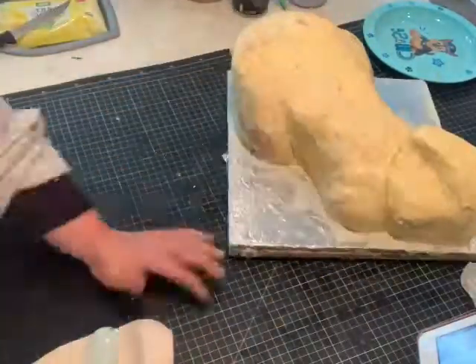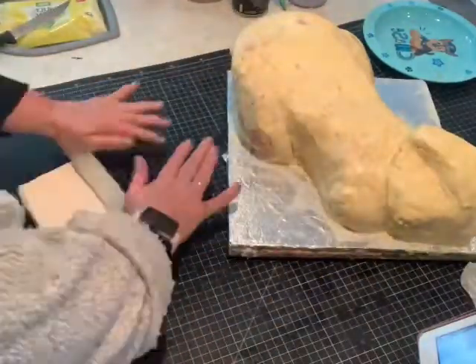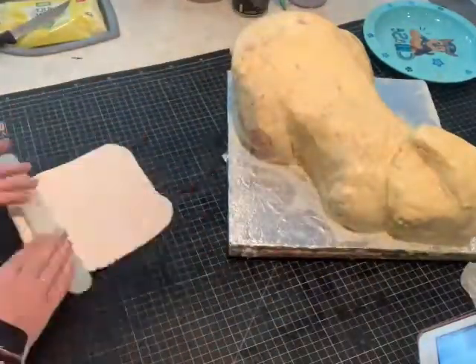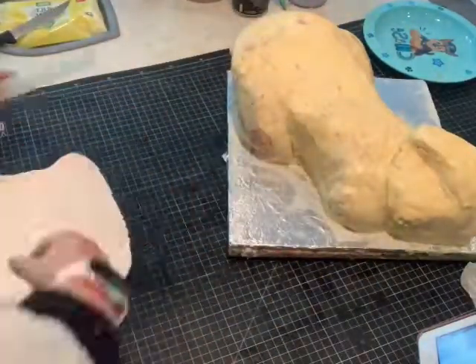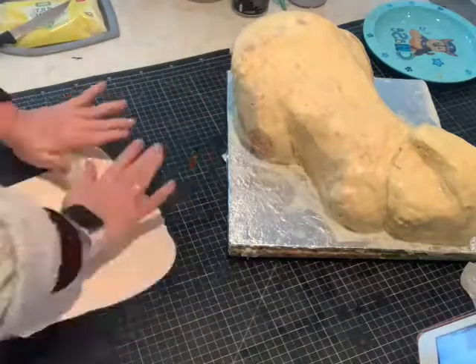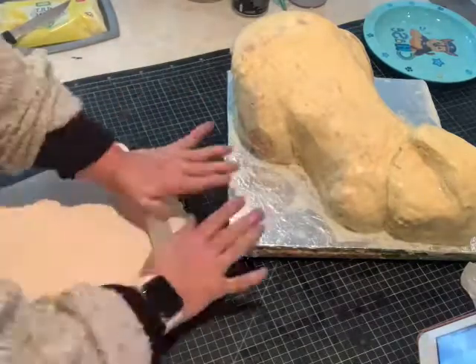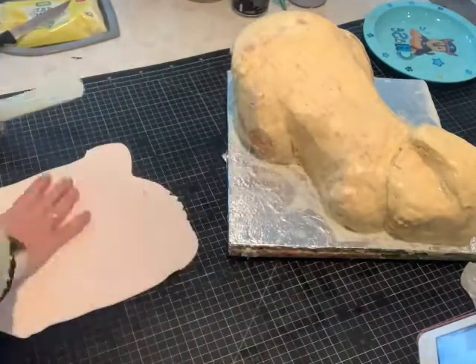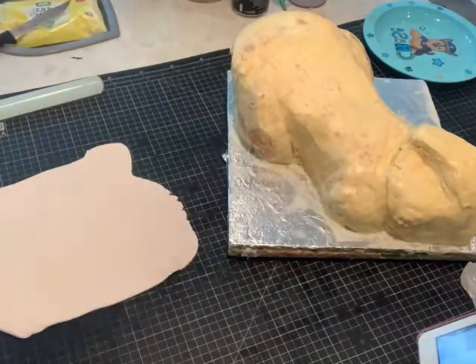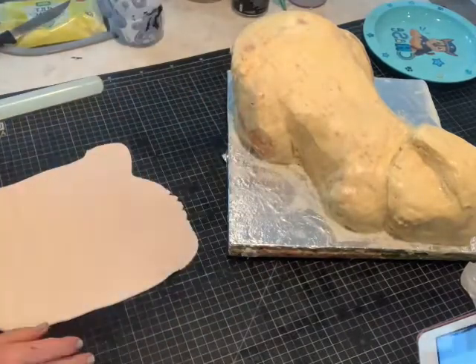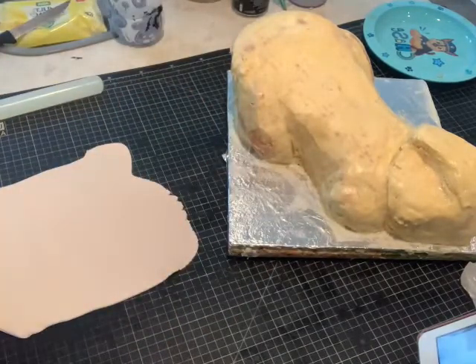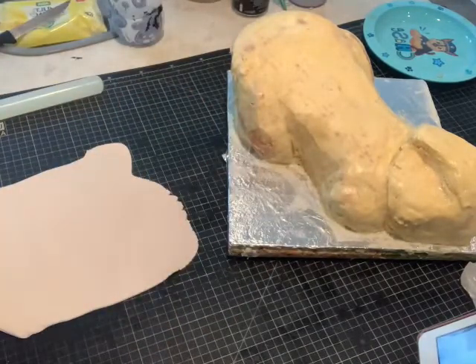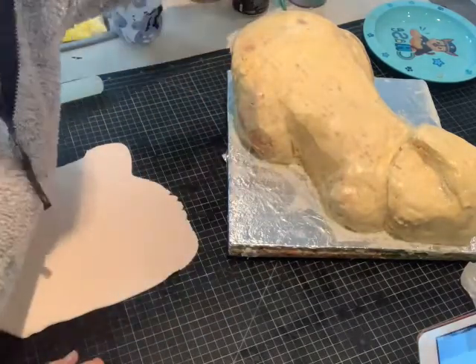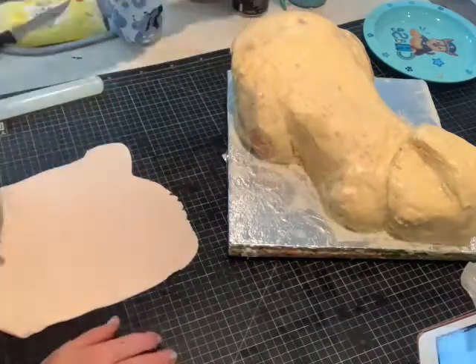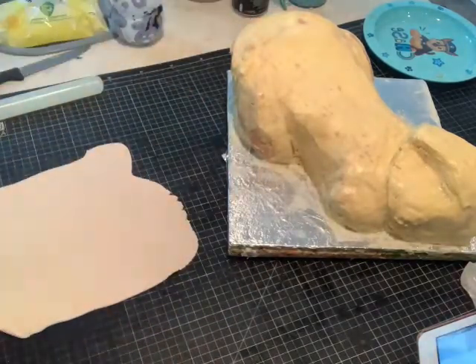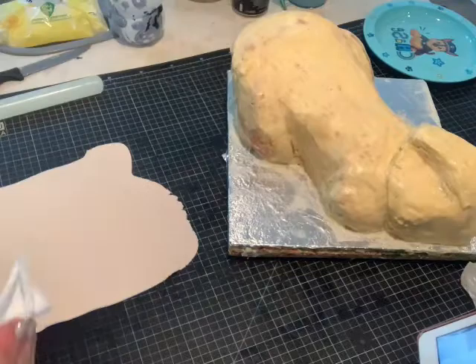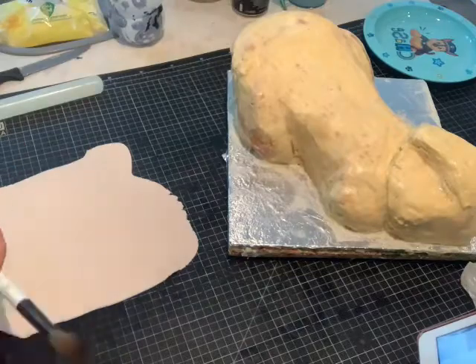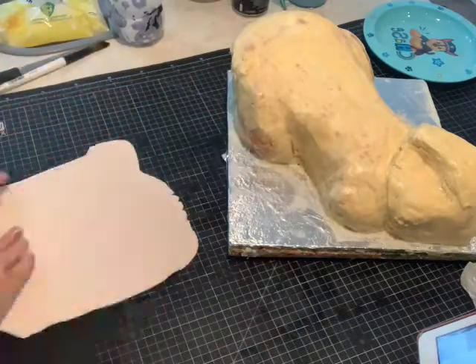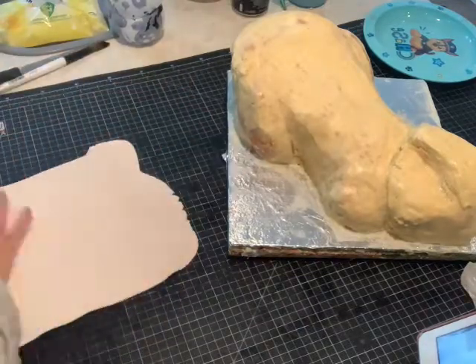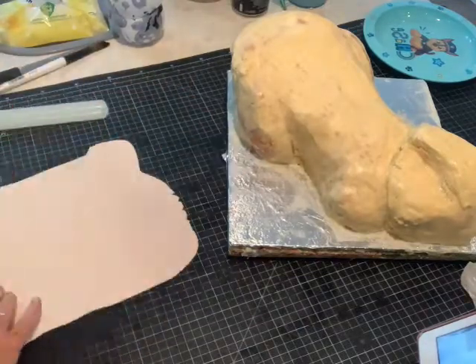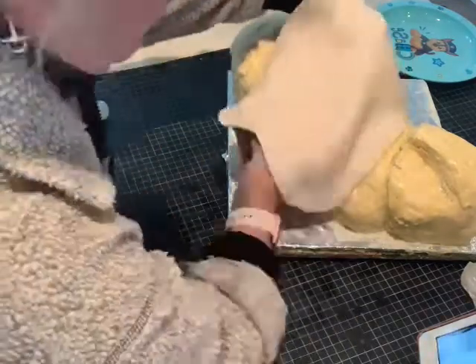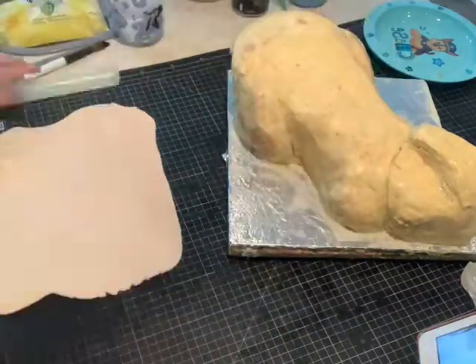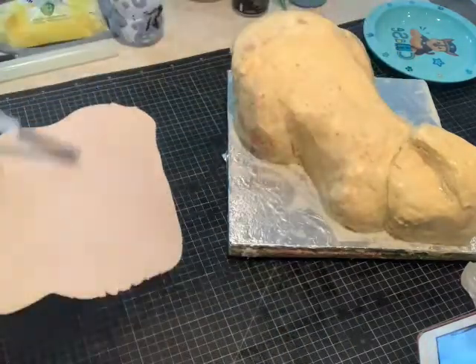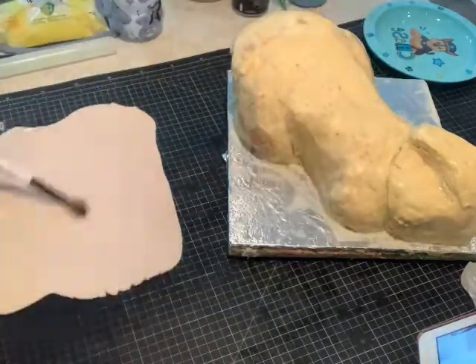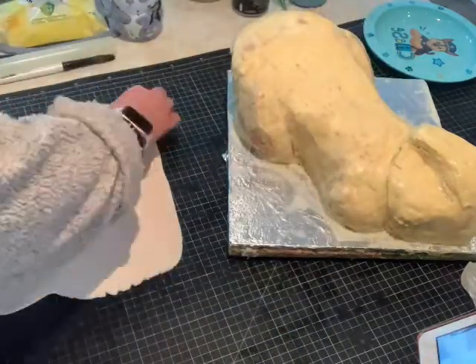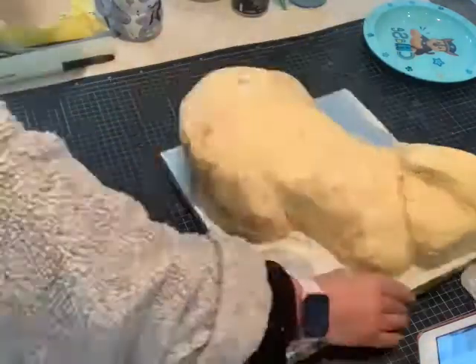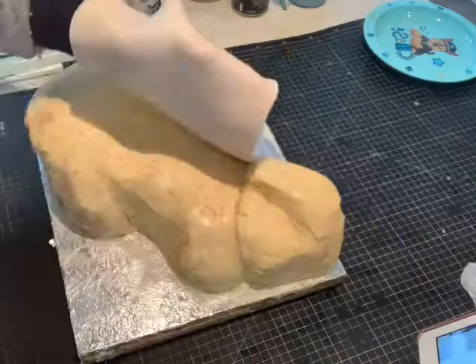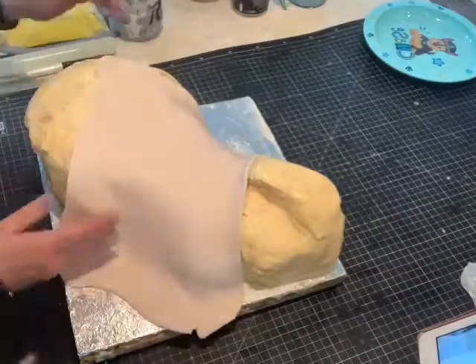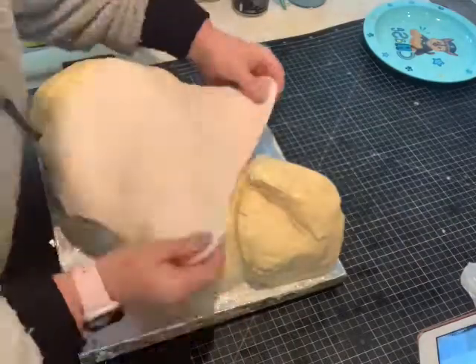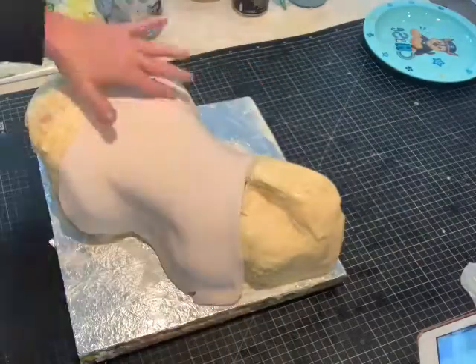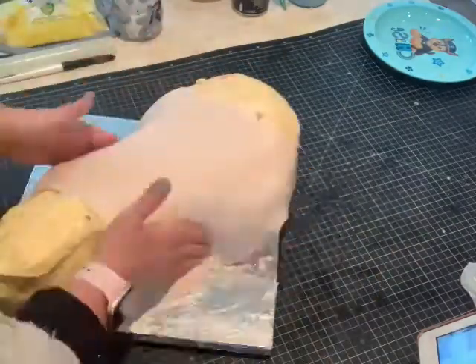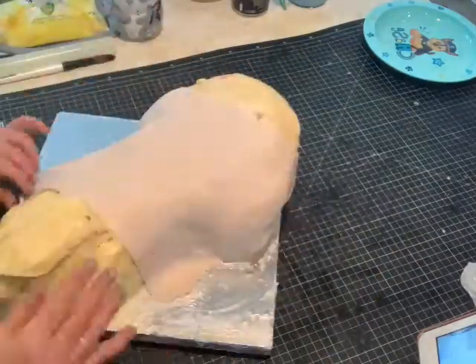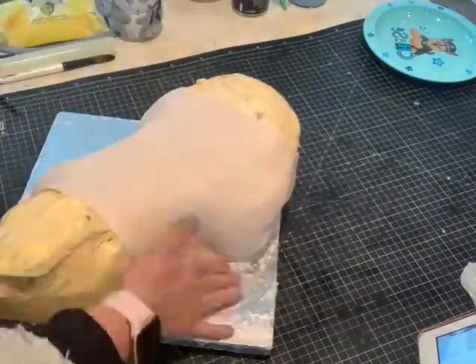Next I'm using some fondant — it's a skin coloured fondant — and I'm going to cover the cake for its back and its face in the skin coloured fondant.